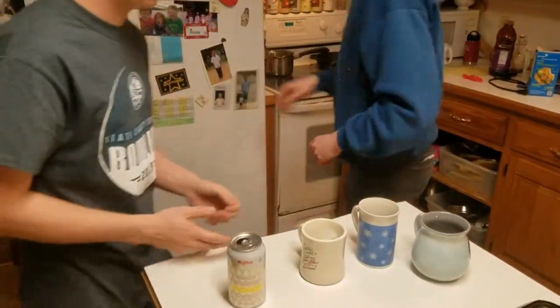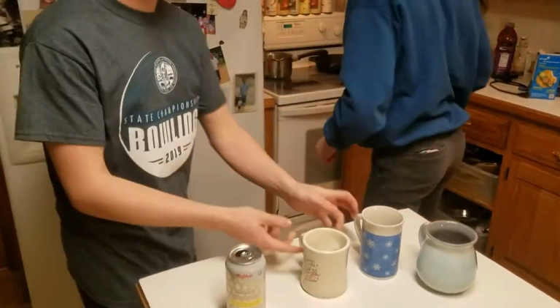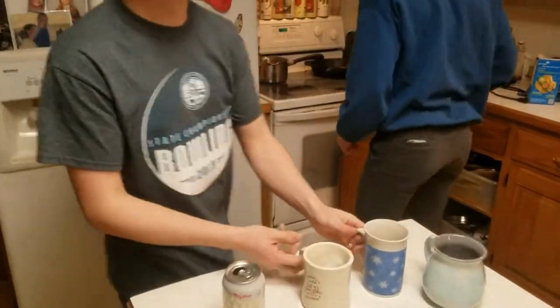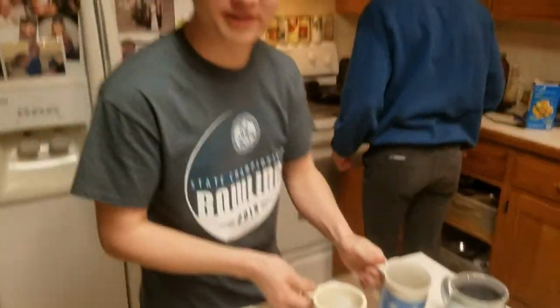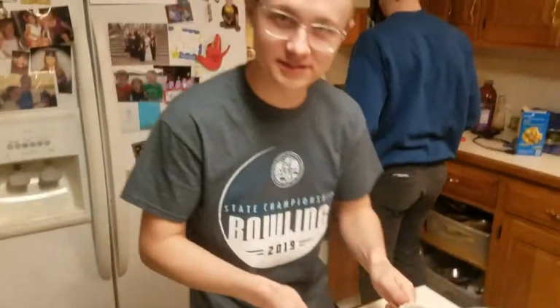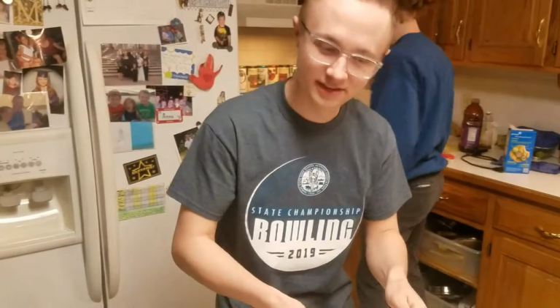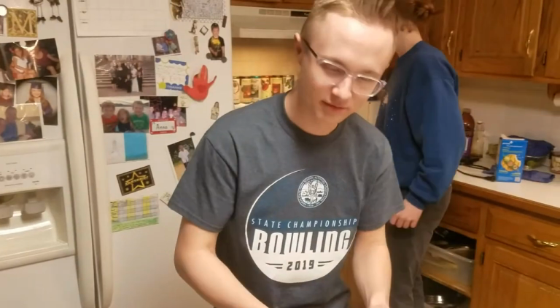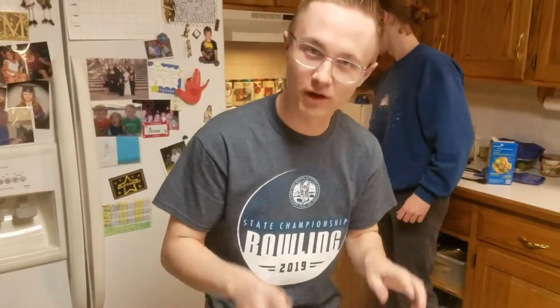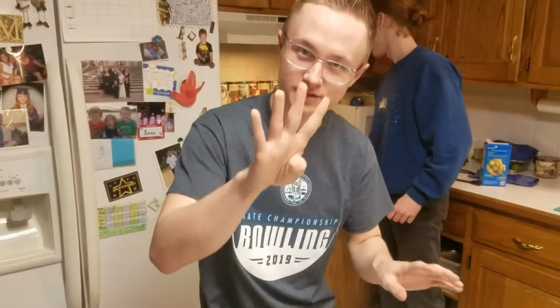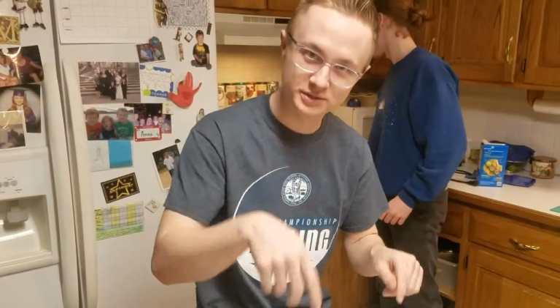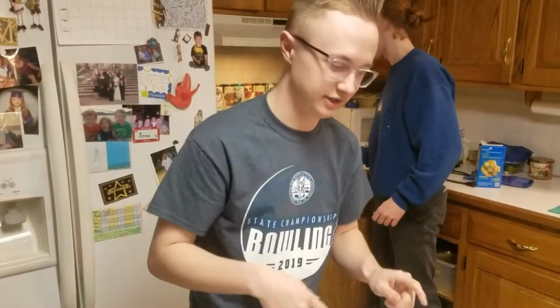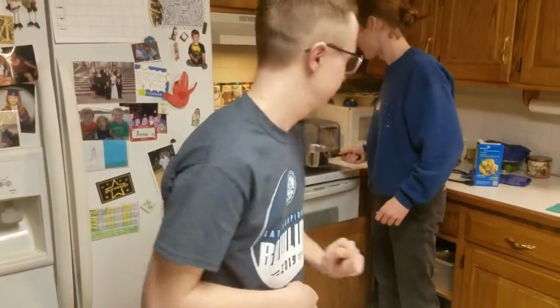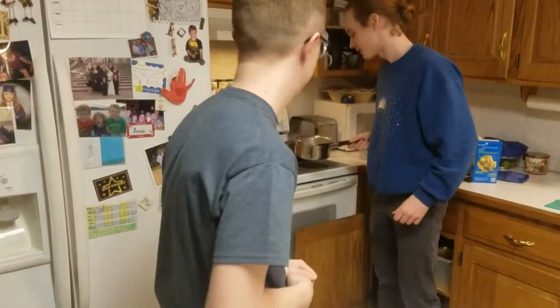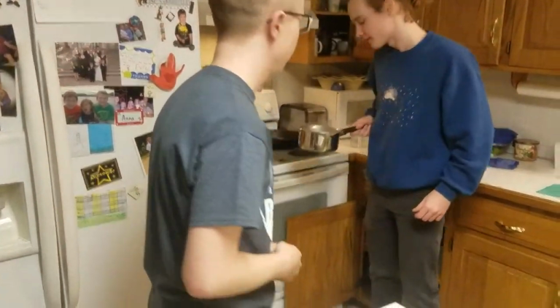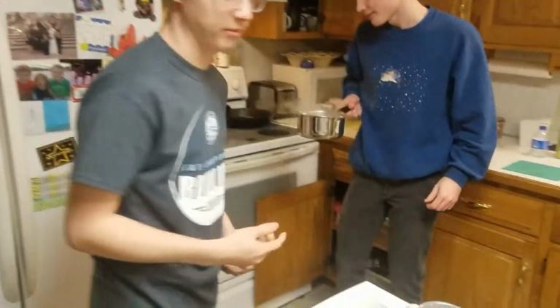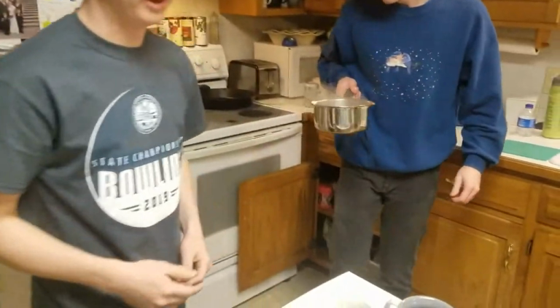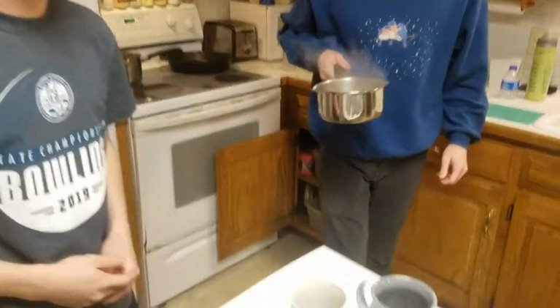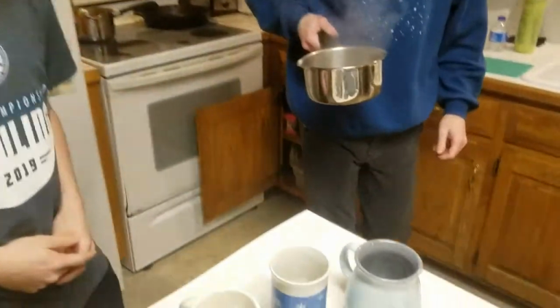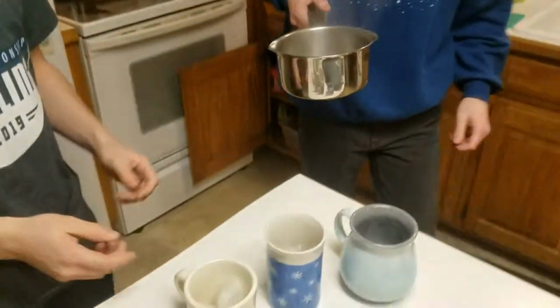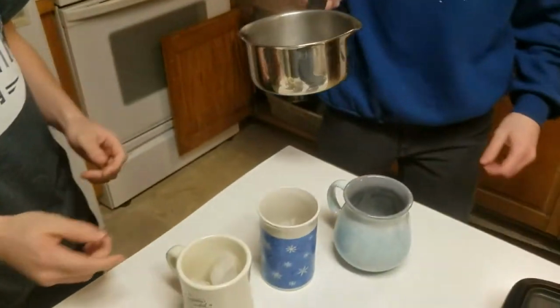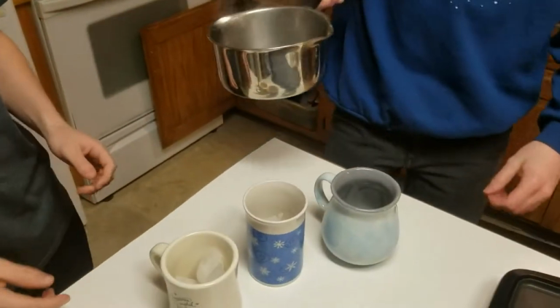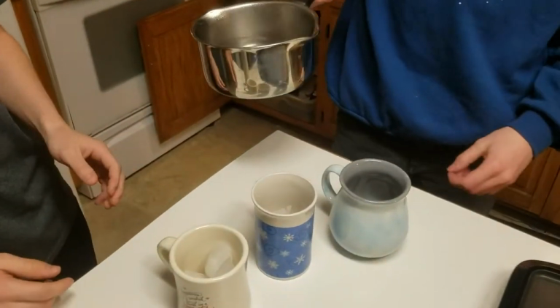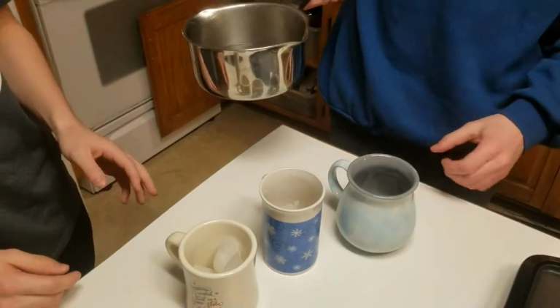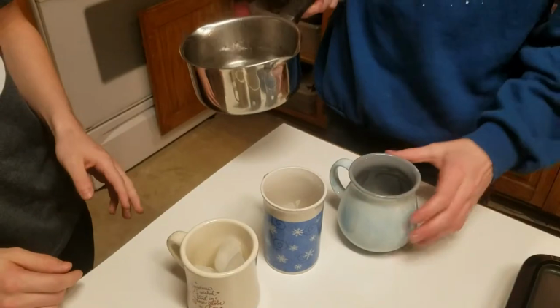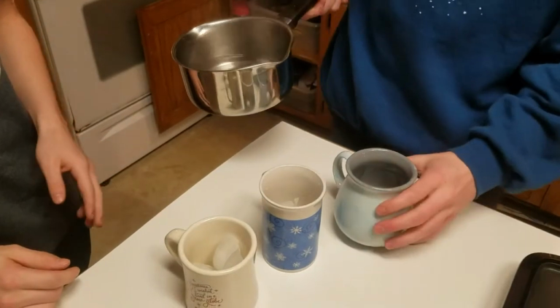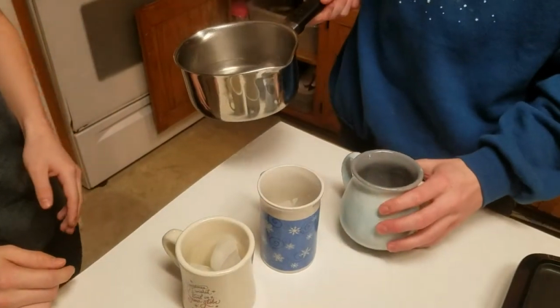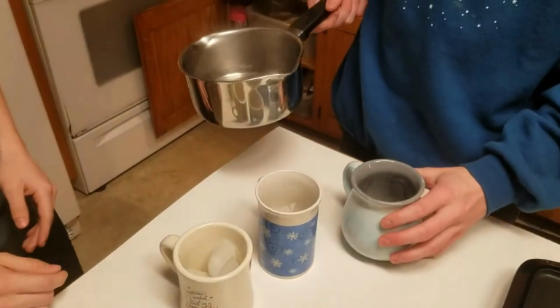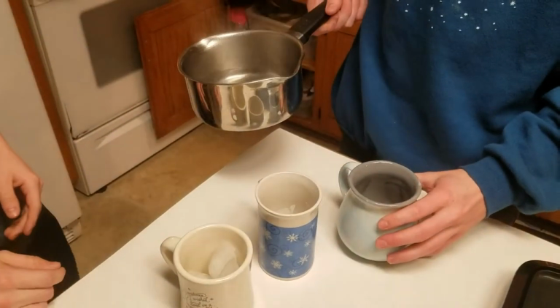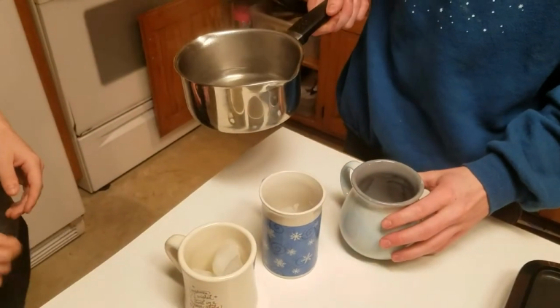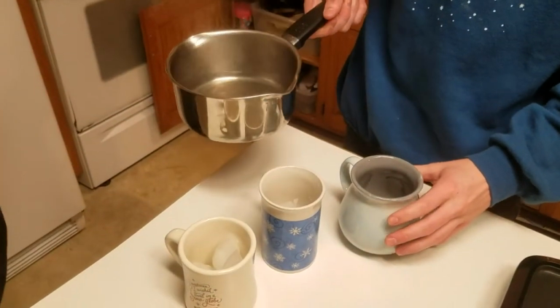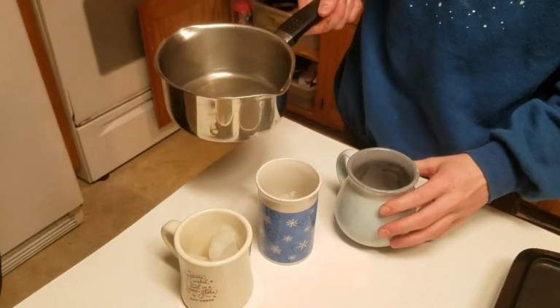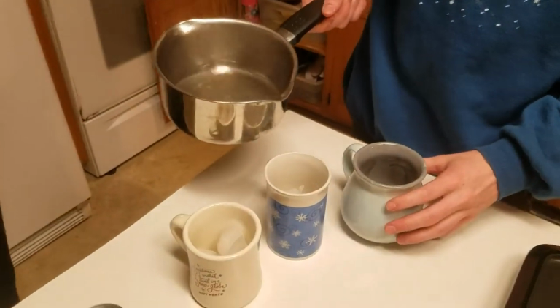Now we have 3 mugs. Wait, is this going to break the mugs? 4 ice cubes in each. It might break them, we'll find out. Just pour it on the ice cubes.